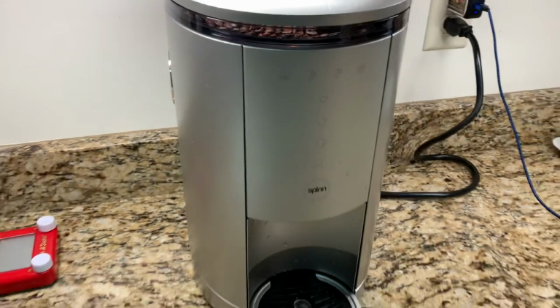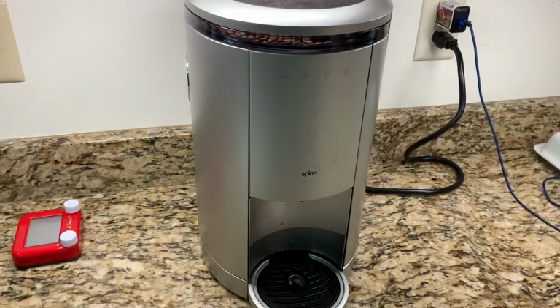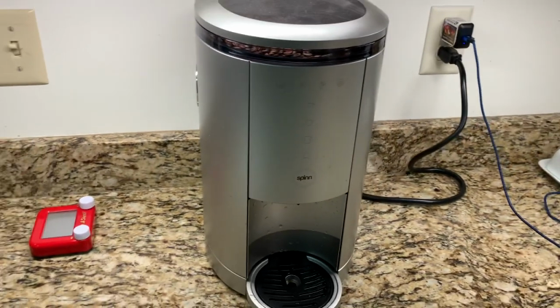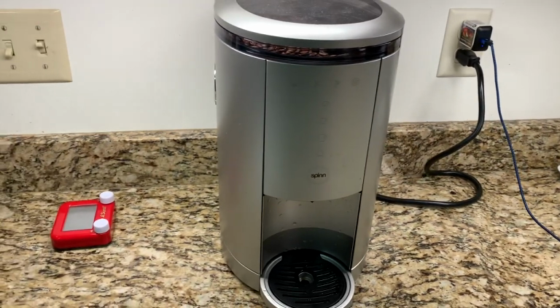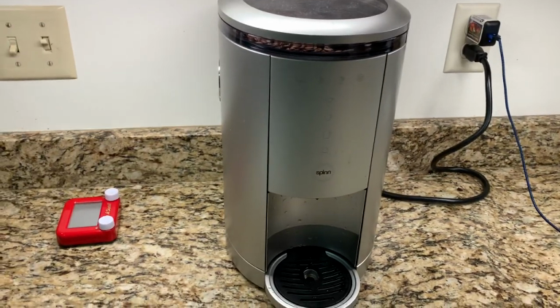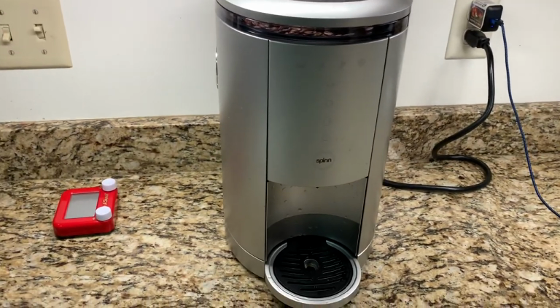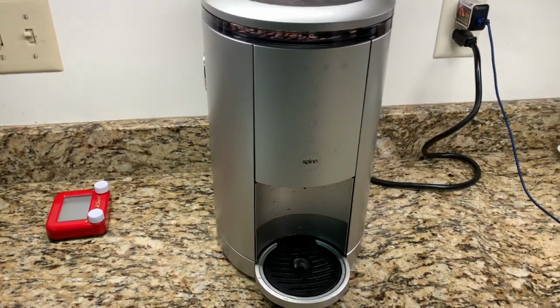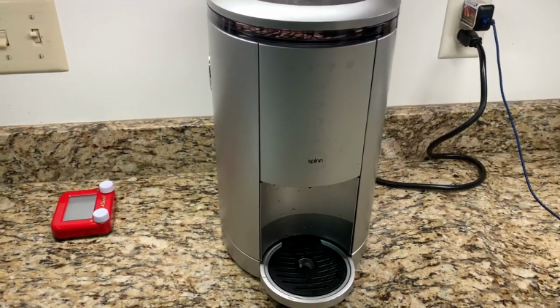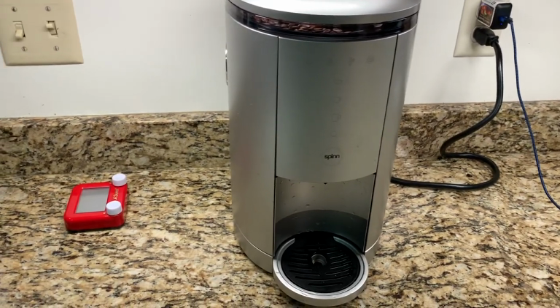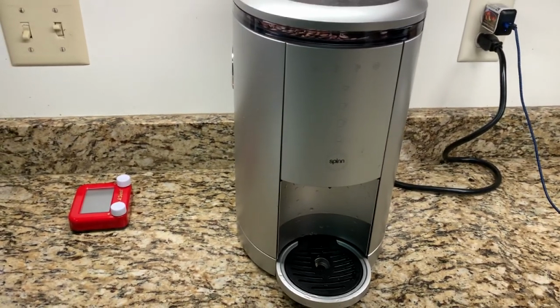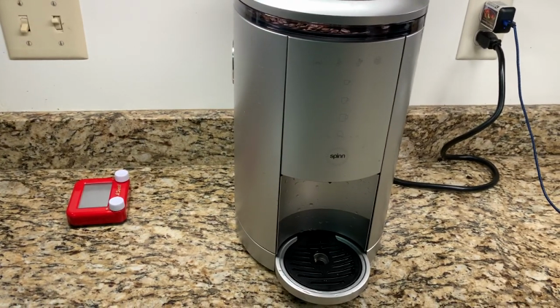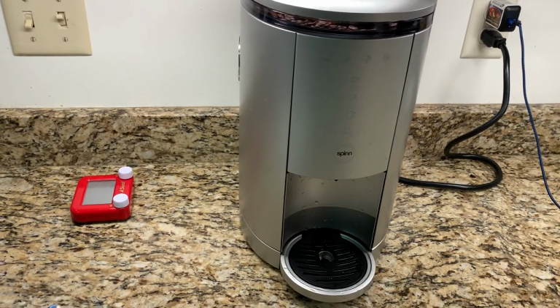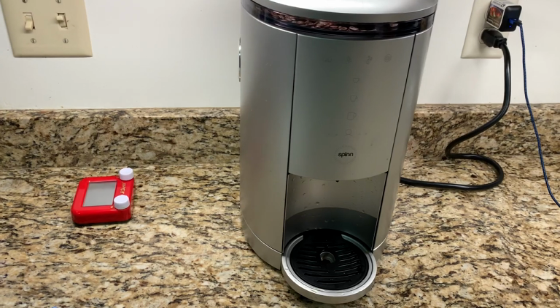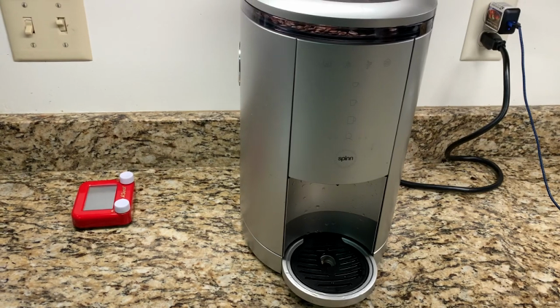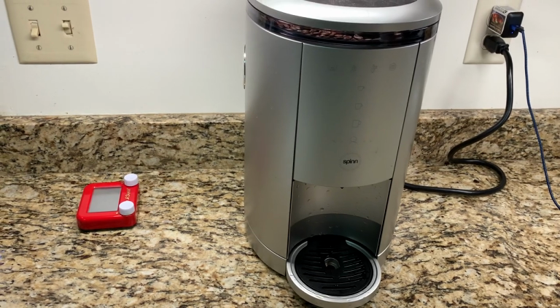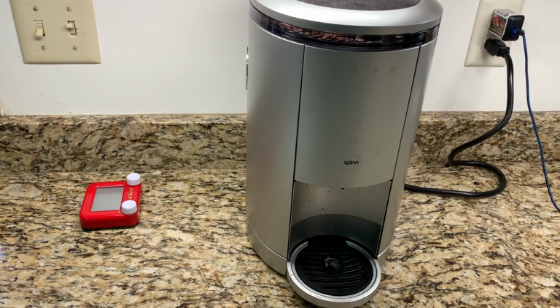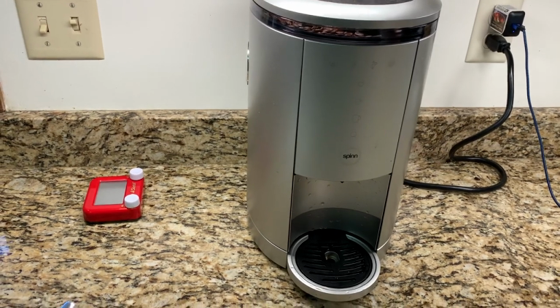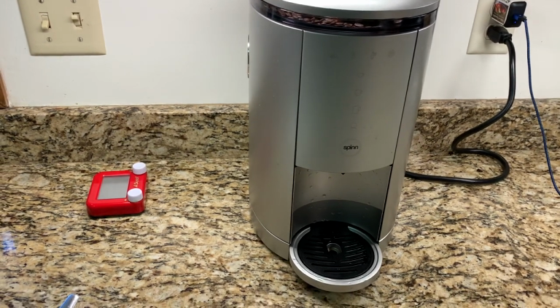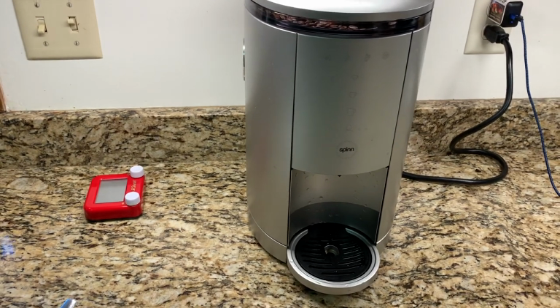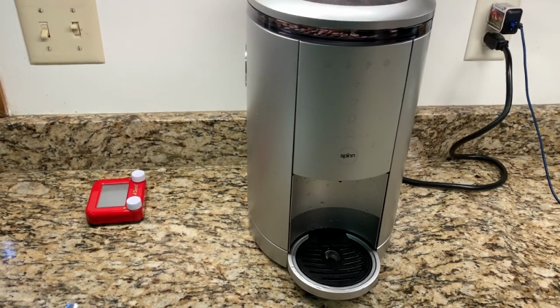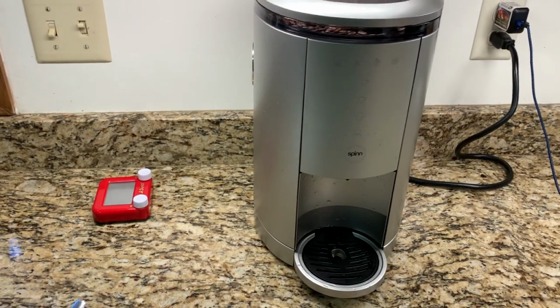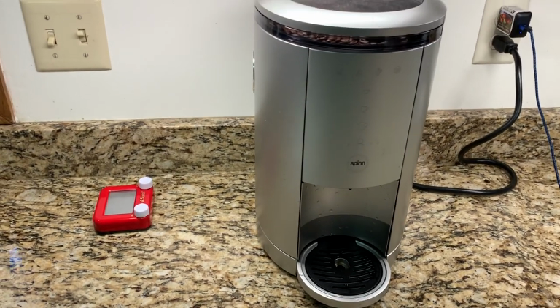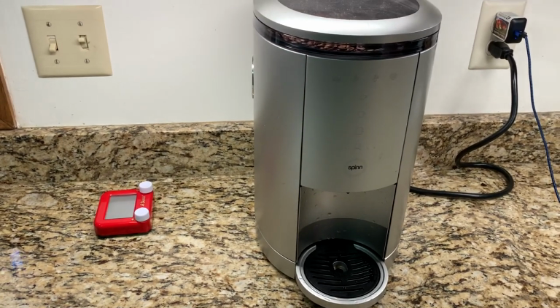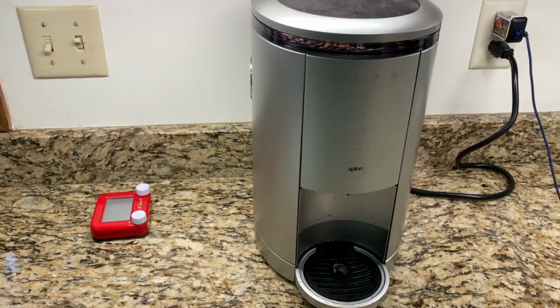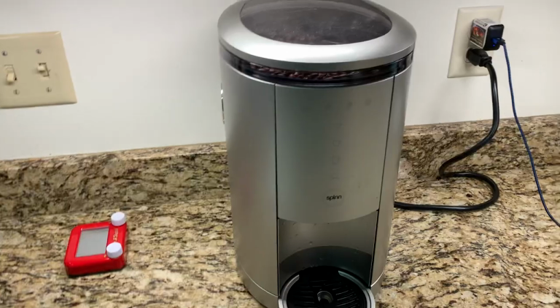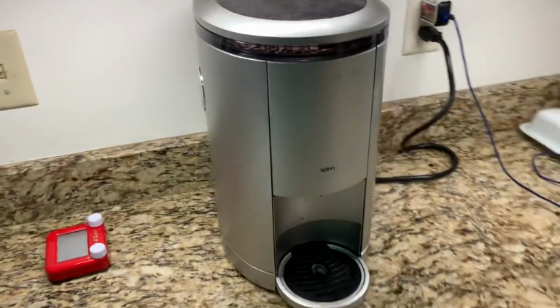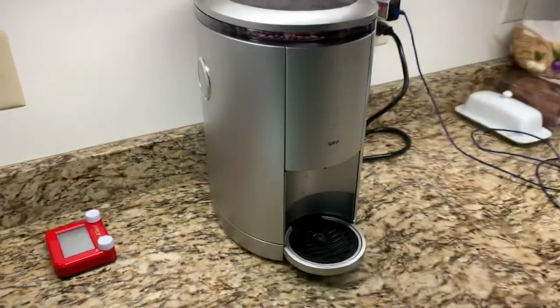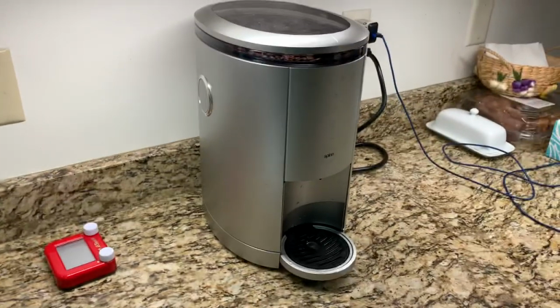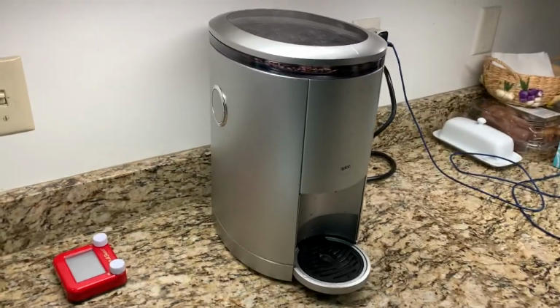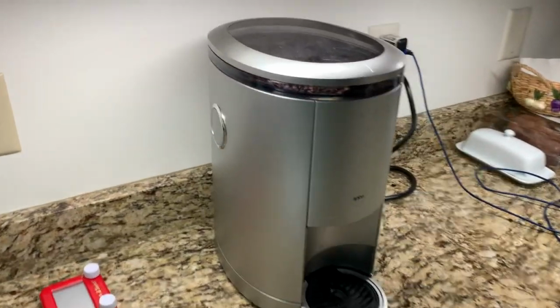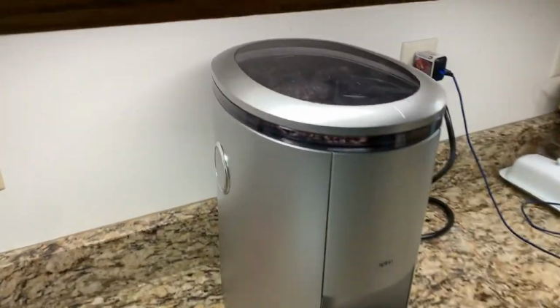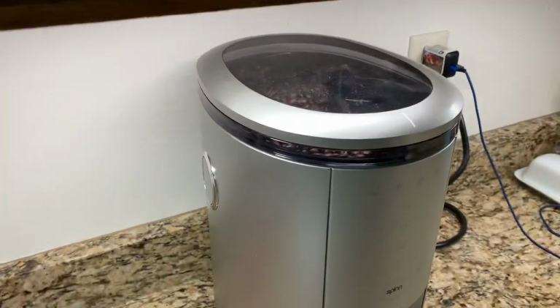I'm a little disappointed at how often you have to do something. Make like three cups of coffee, and either the drip tray is full, the grounds thing is full, or it needs more water. So that's a tiny bit annoying, not the end of the world.